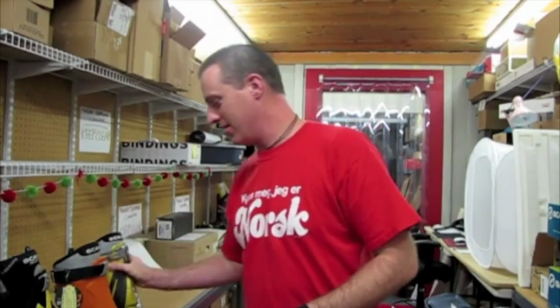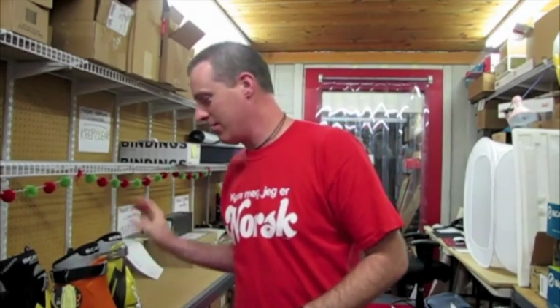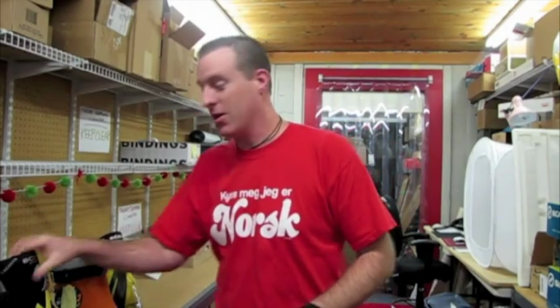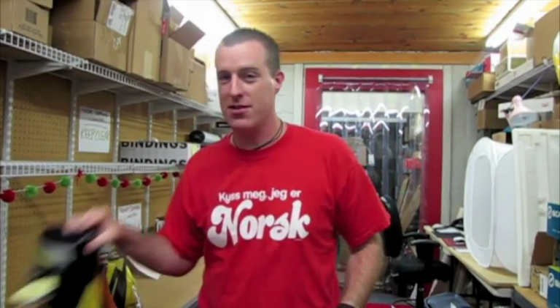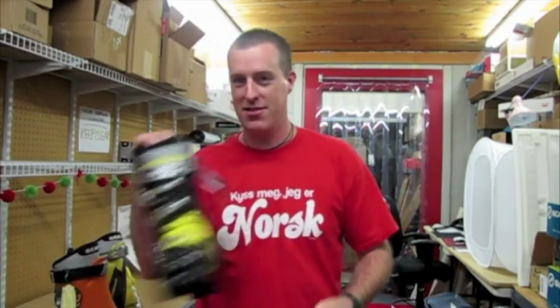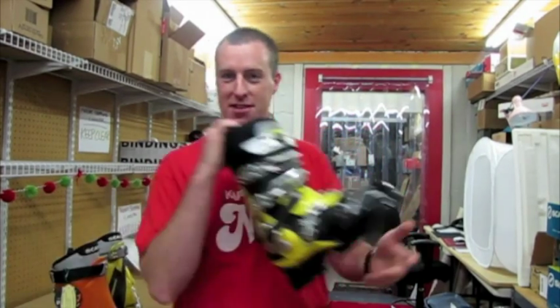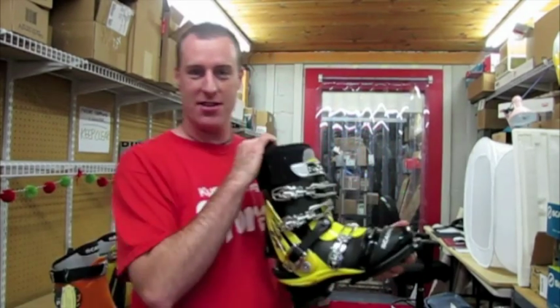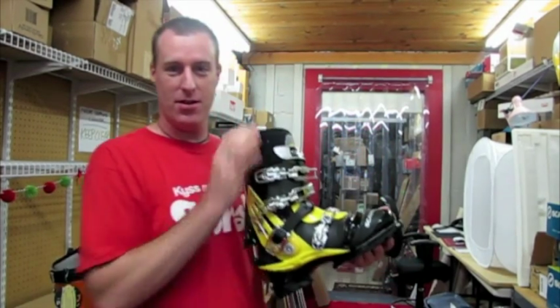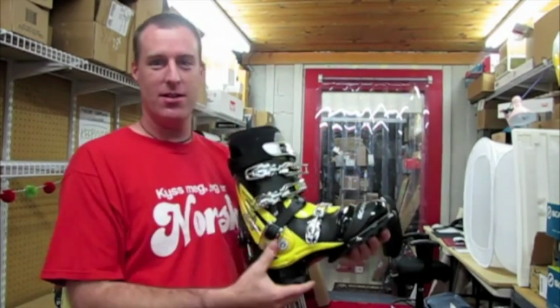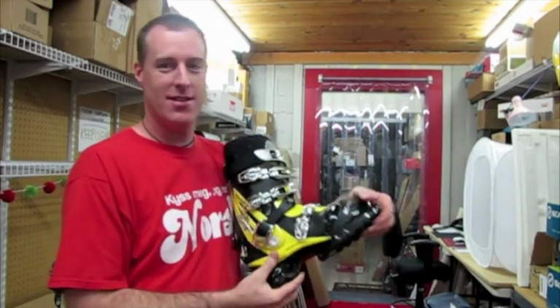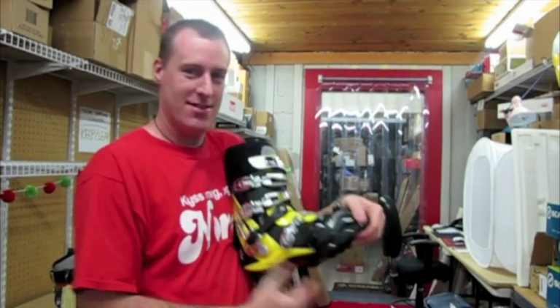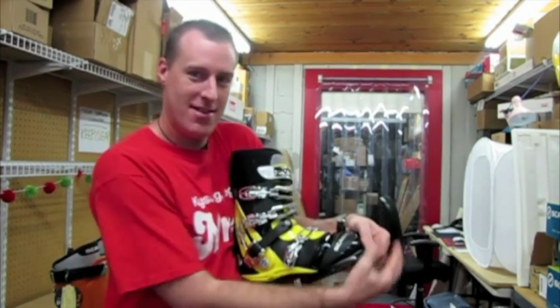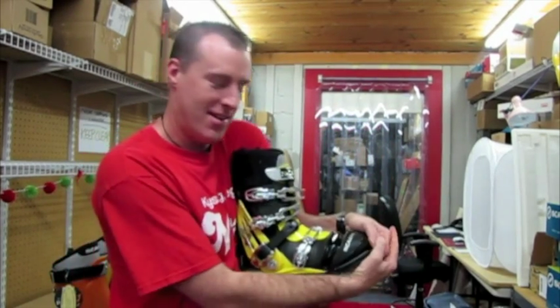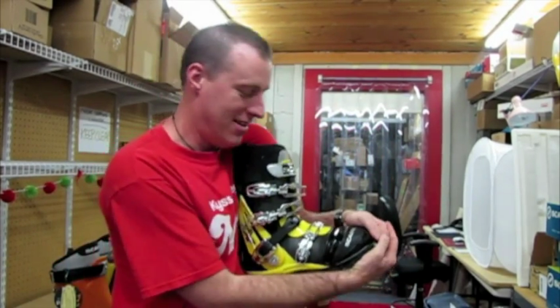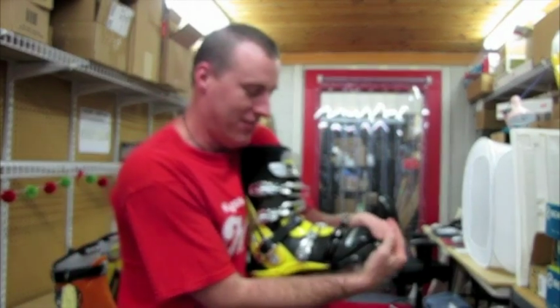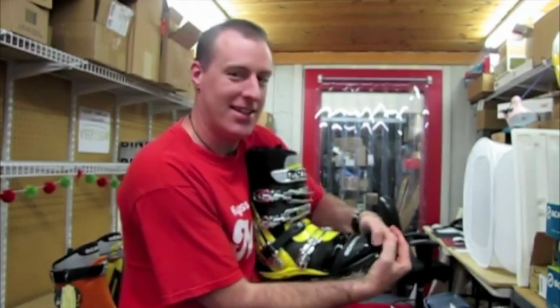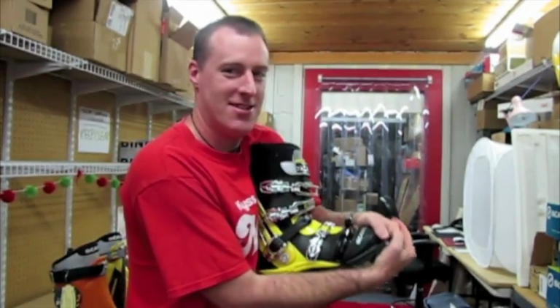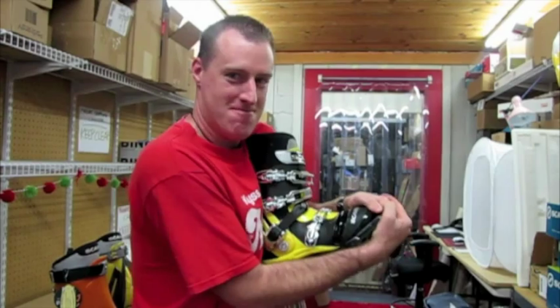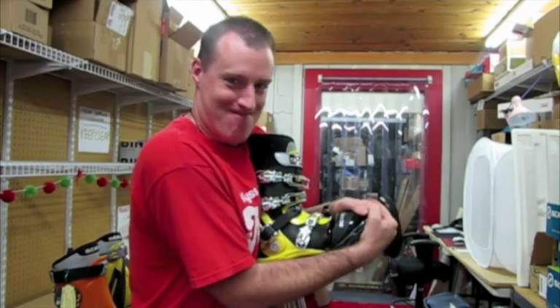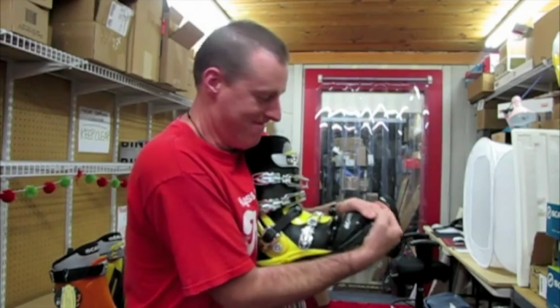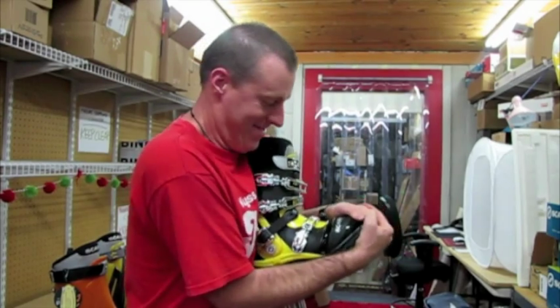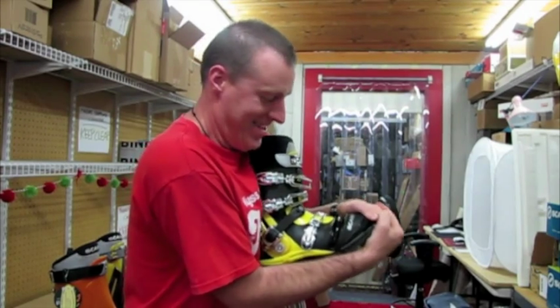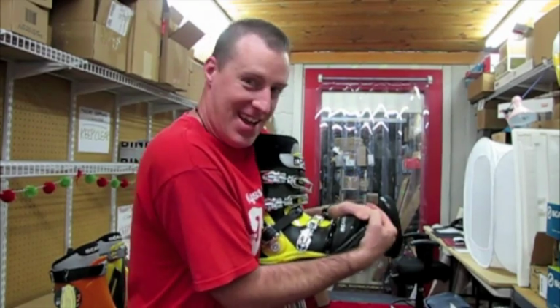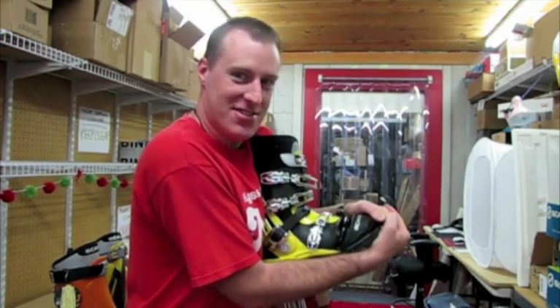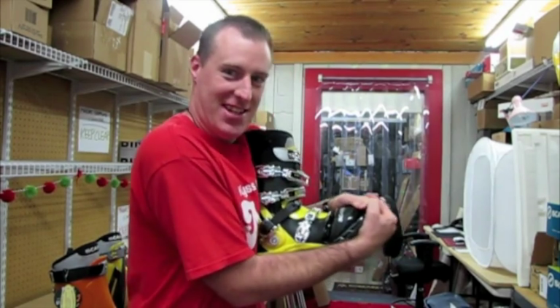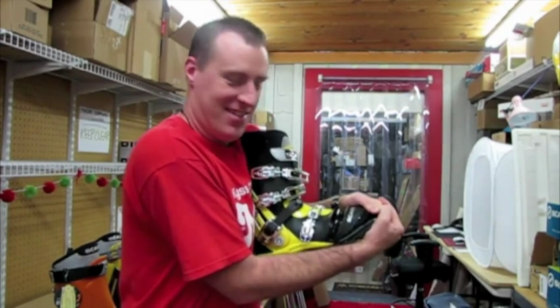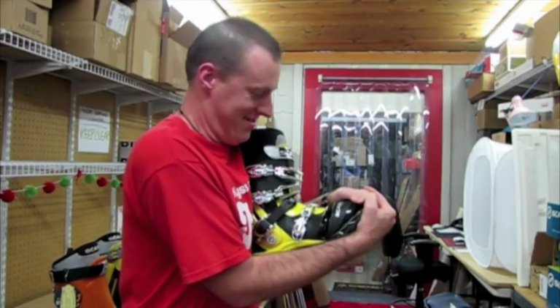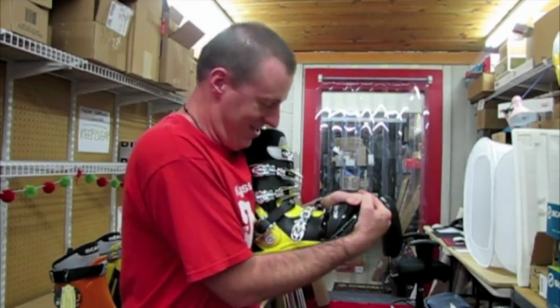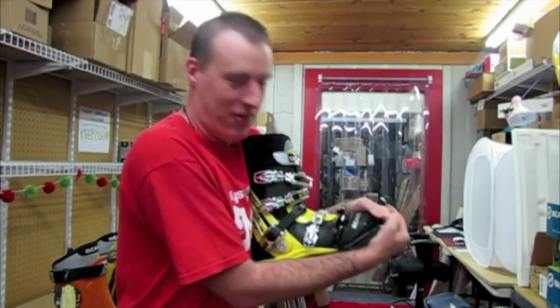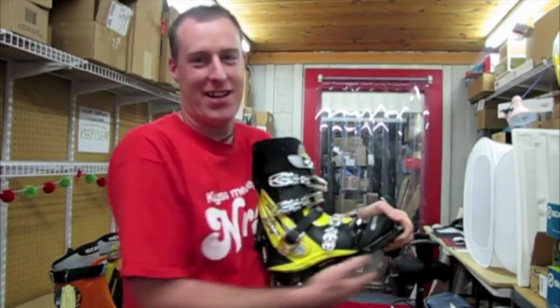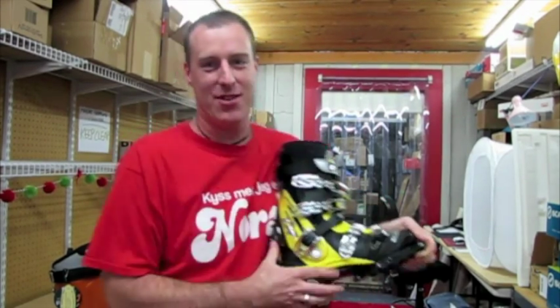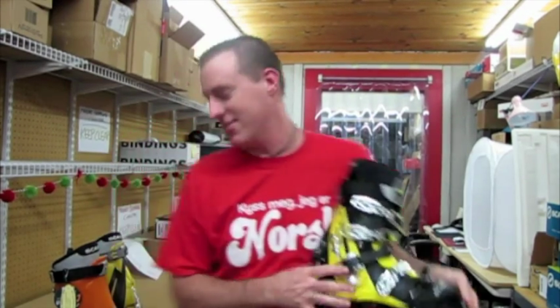So let me go to the TX Pro. Hand flex — as you can see, a little more flex to it obviously.